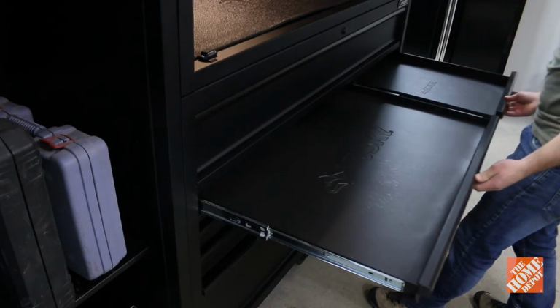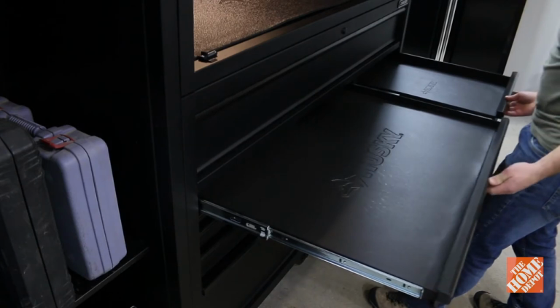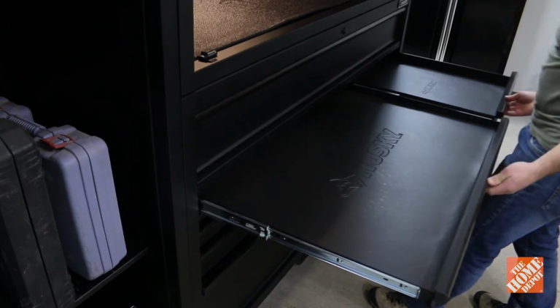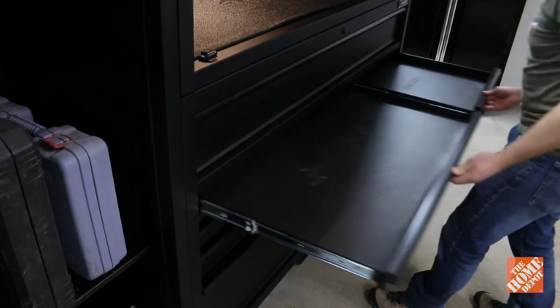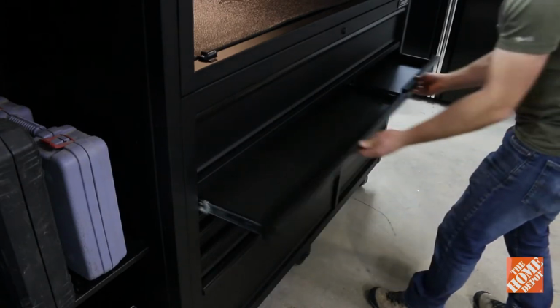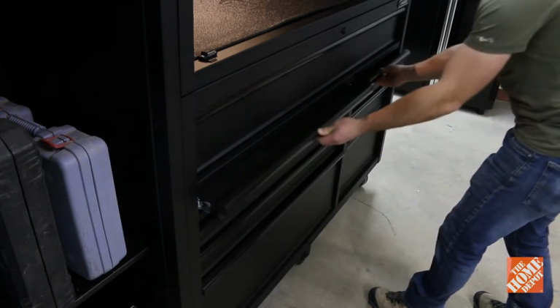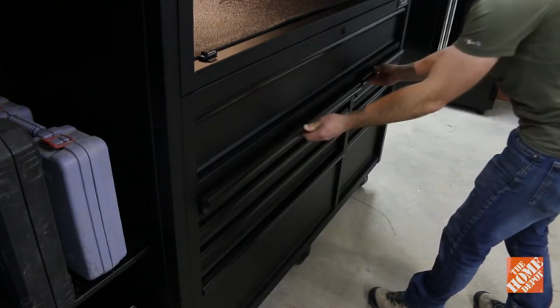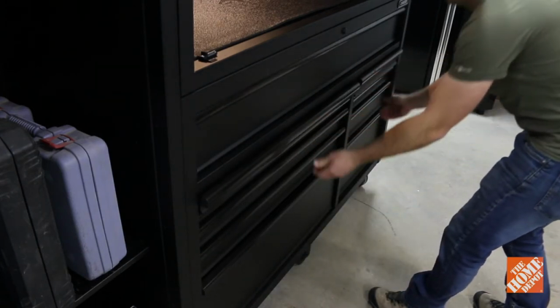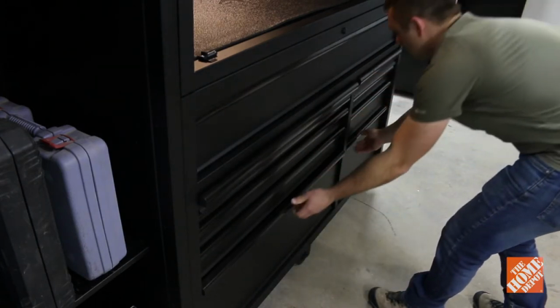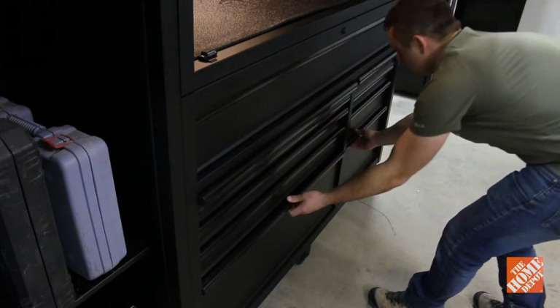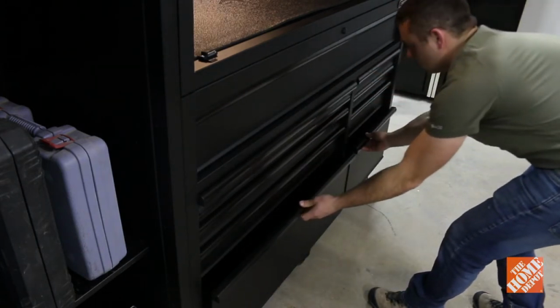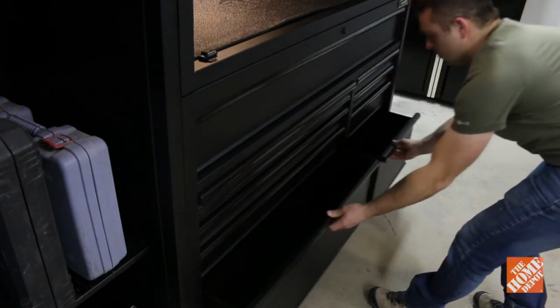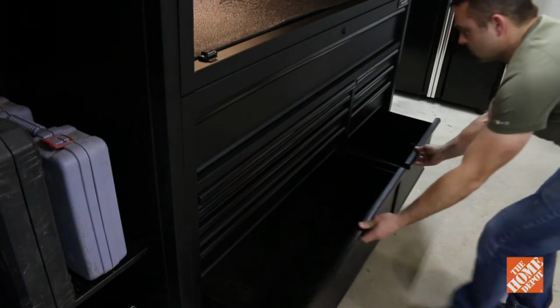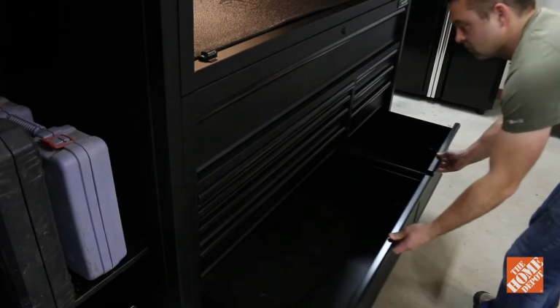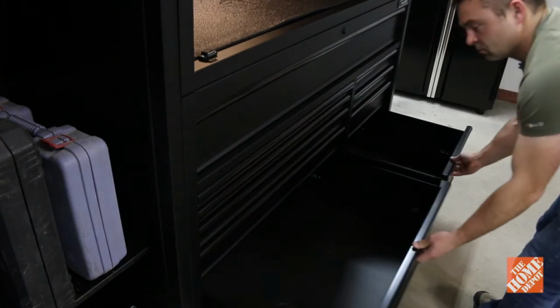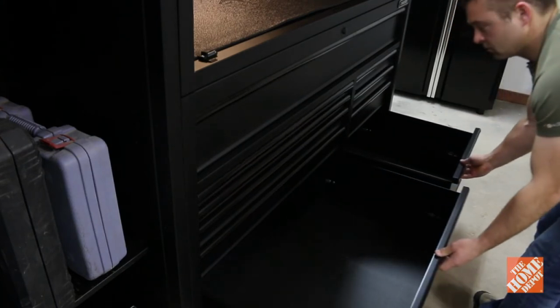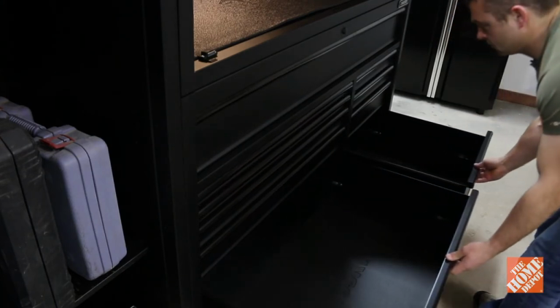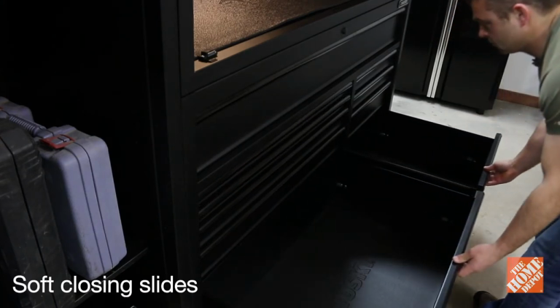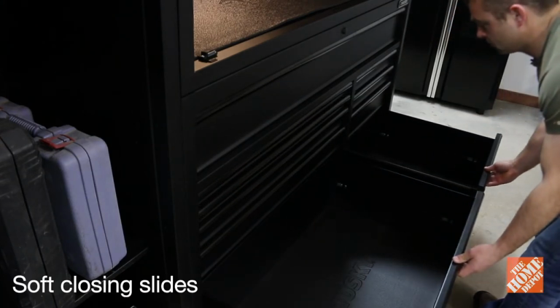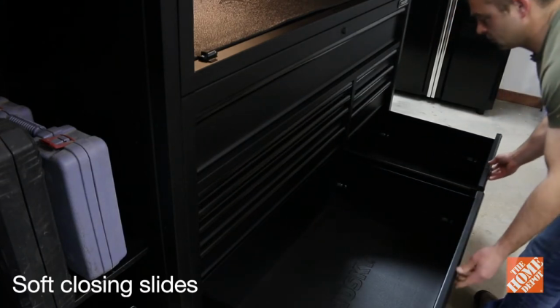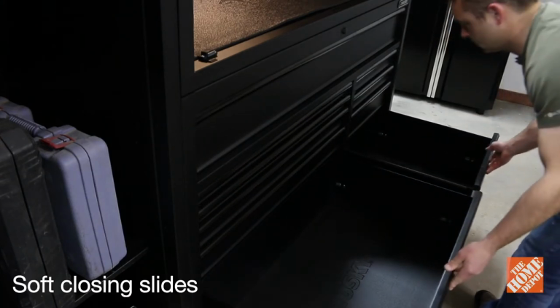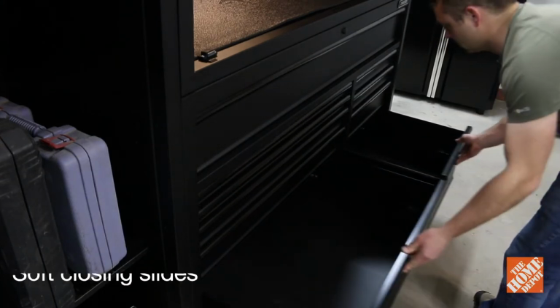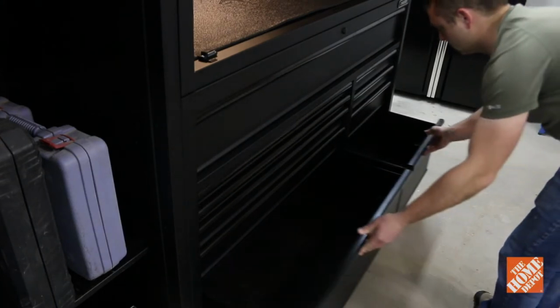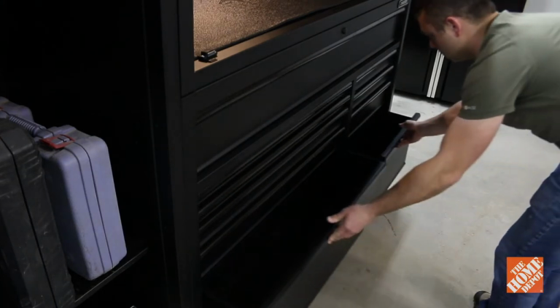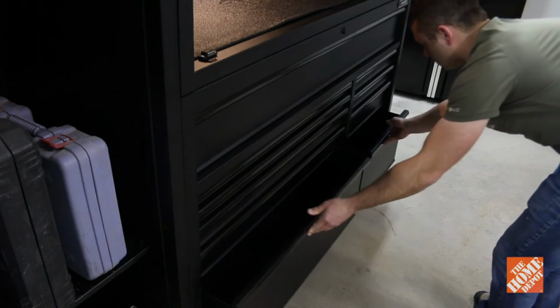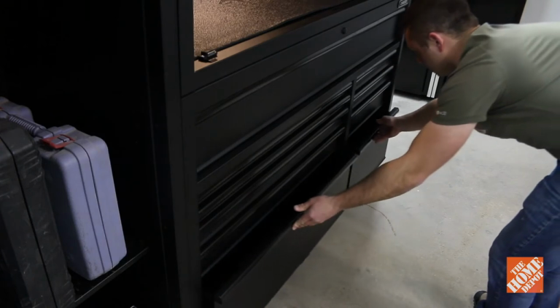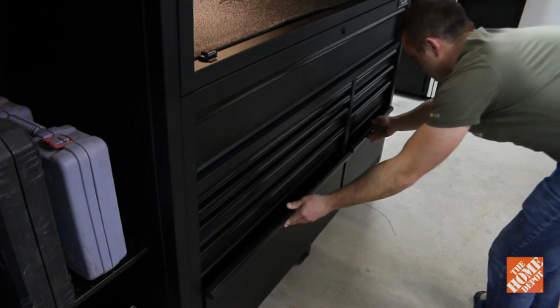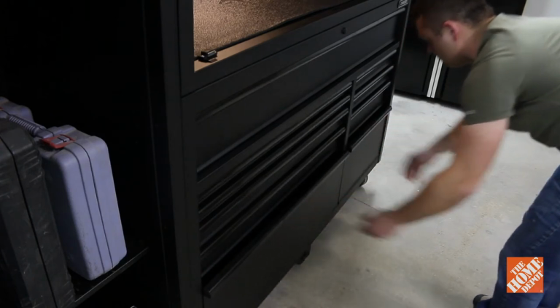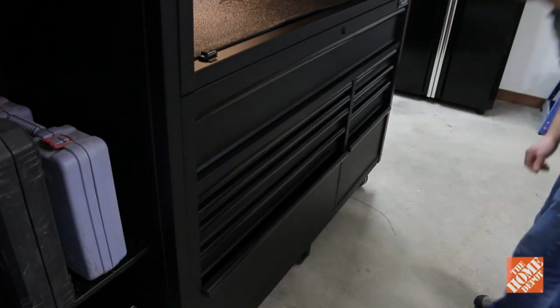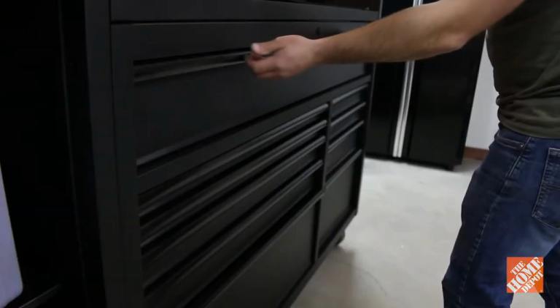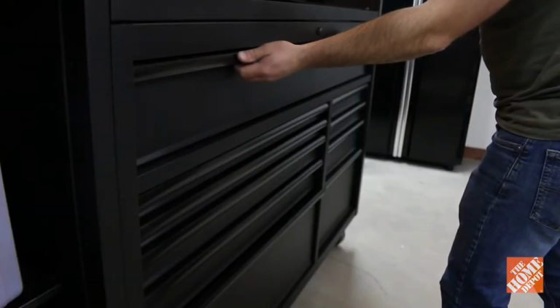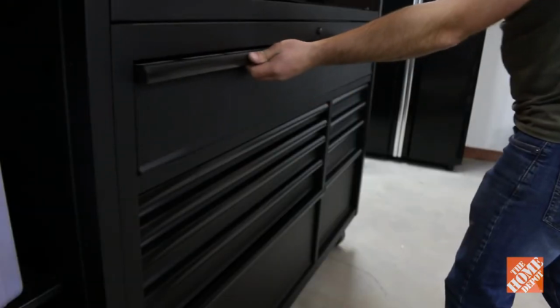The drawers vary in depth so you have some for larger tools and others perfect for storing wrenches and hand tools. The drawers have 100 pound rated soft closing slides, while the extra deep bottom drawers and the full length top drawer have double 100 pound slides.